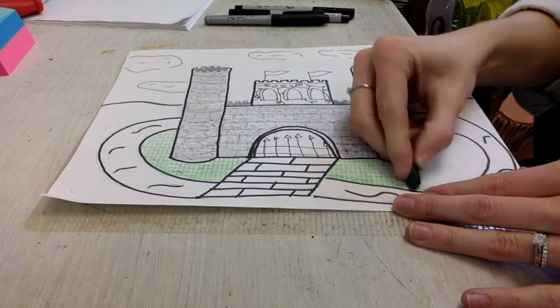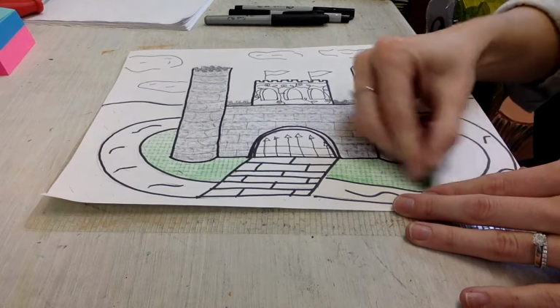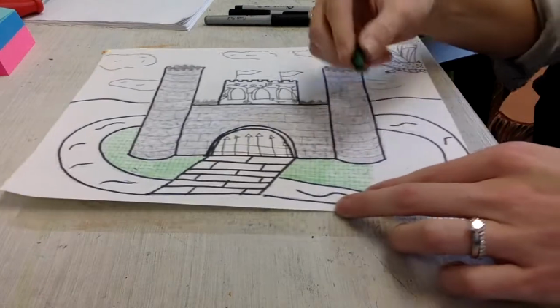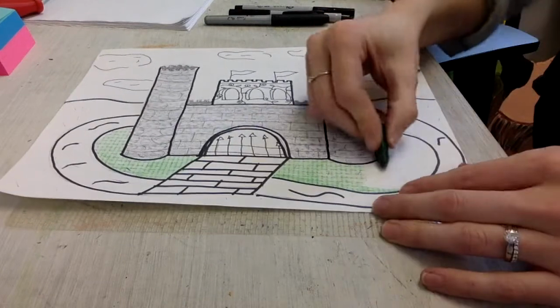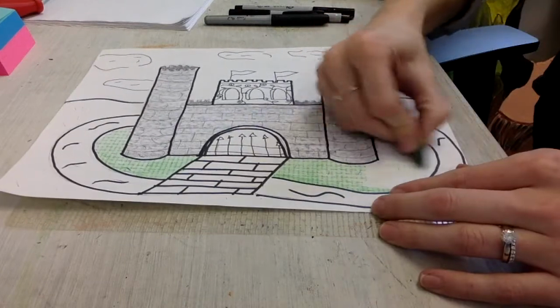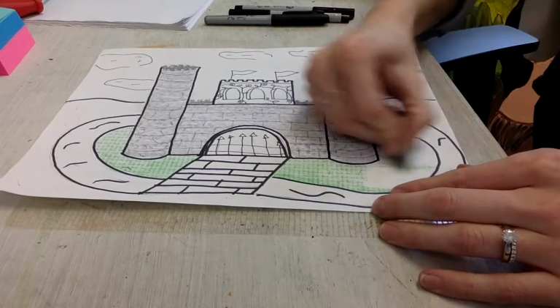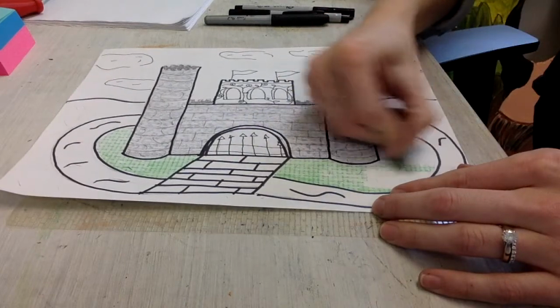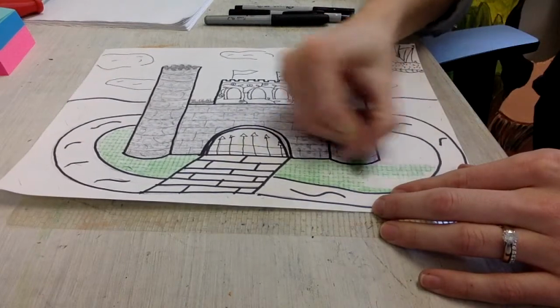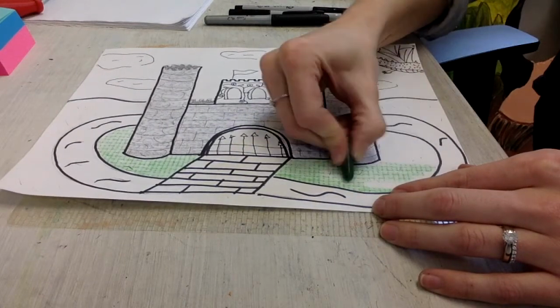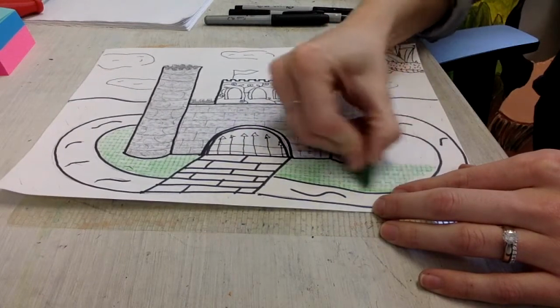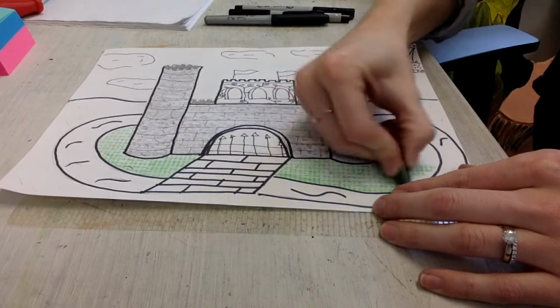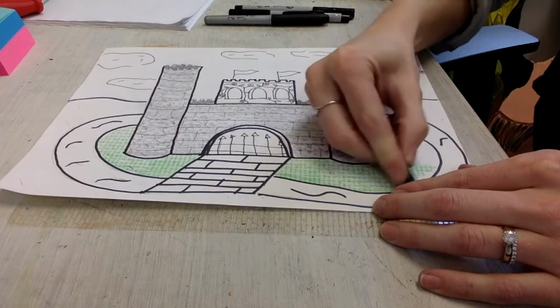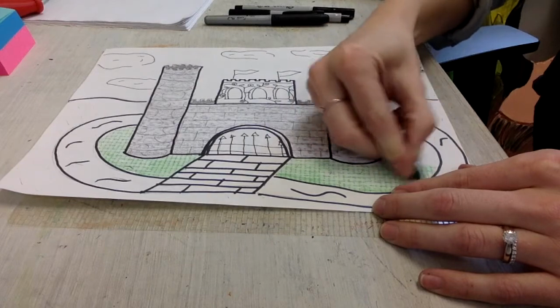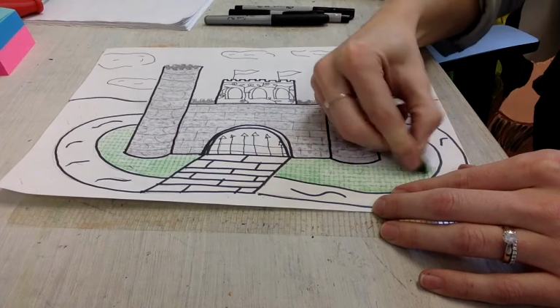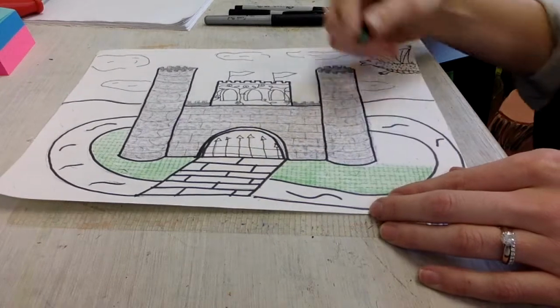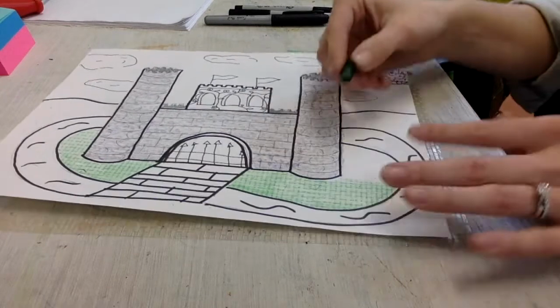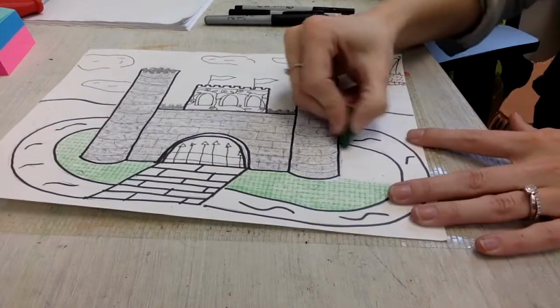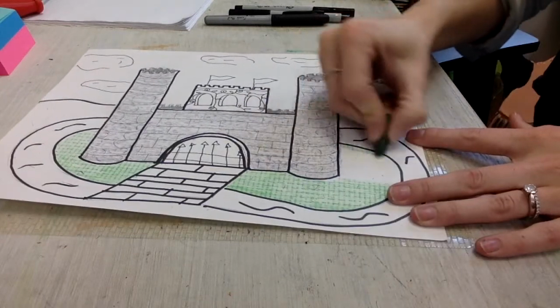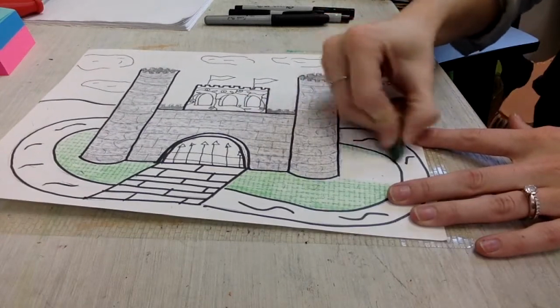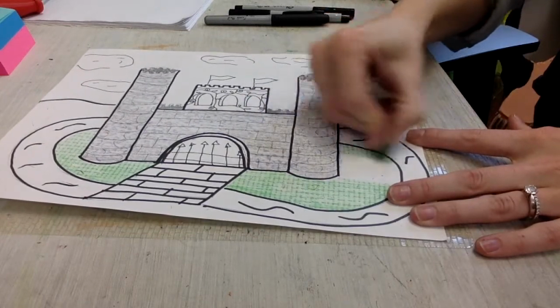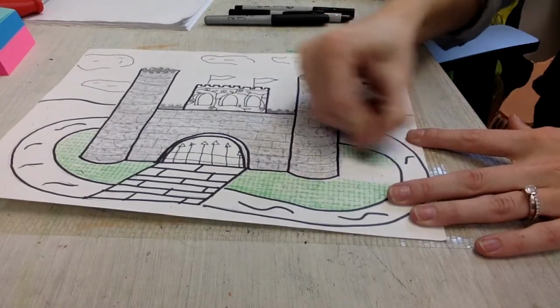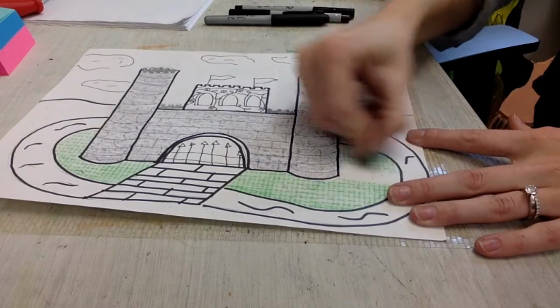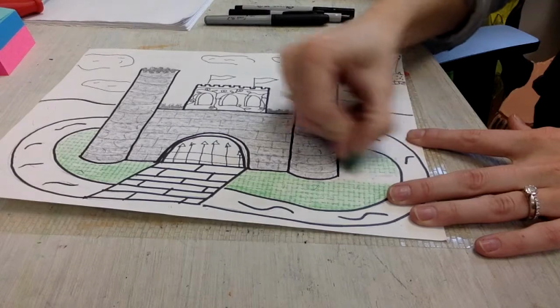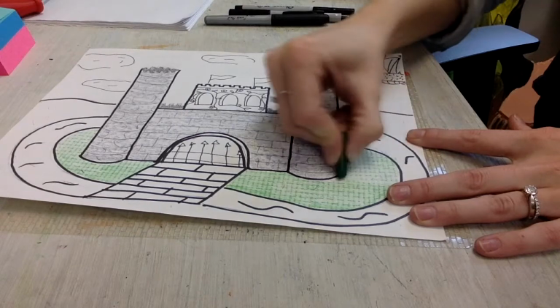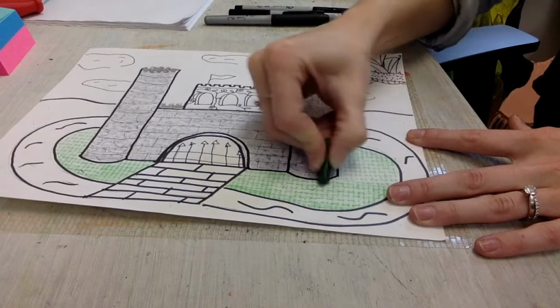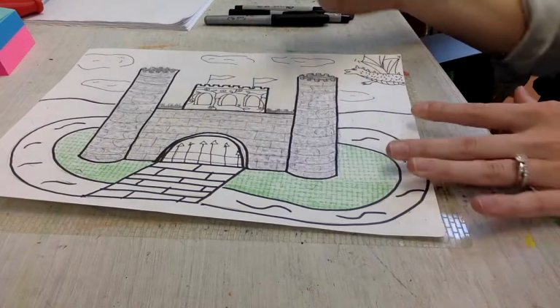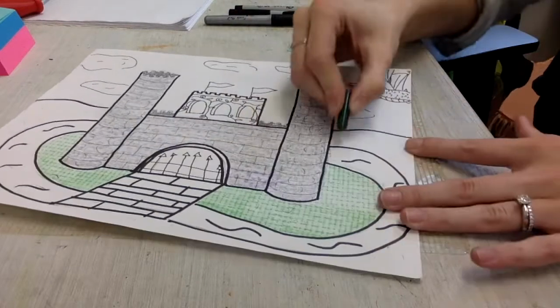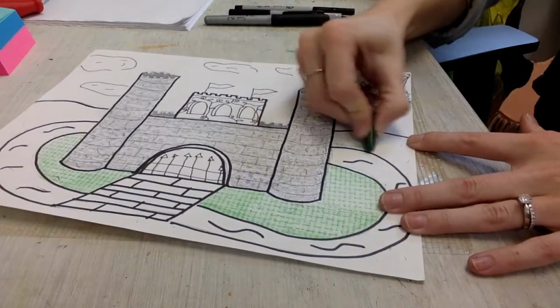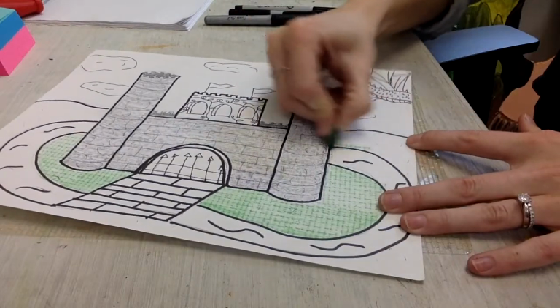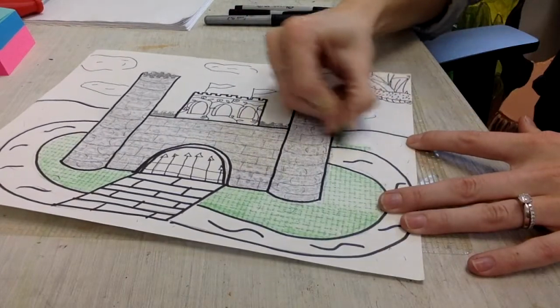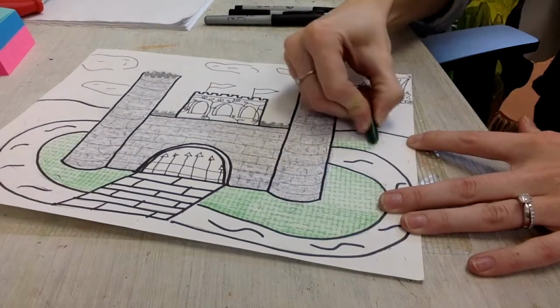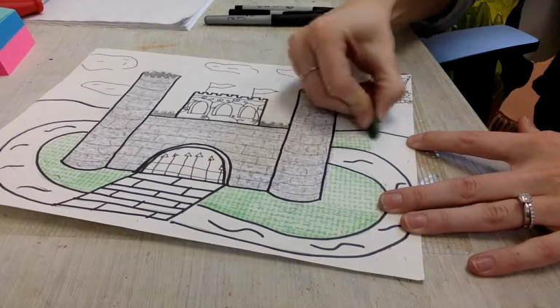I'm going to want to use those texture plates for things like grass, my castle walls, water — anything that if you felt it in real life it wouldn't be smooth. So I'm going to use my texture plates for all those different areas.